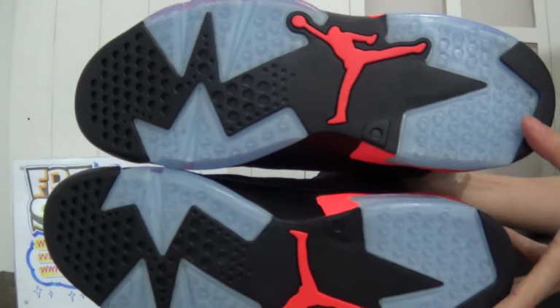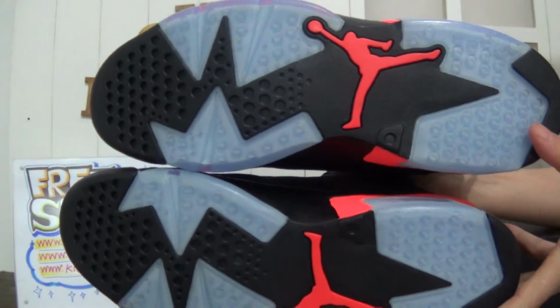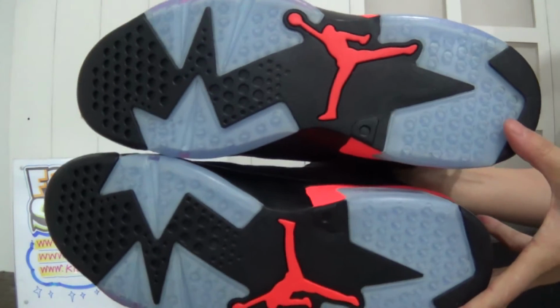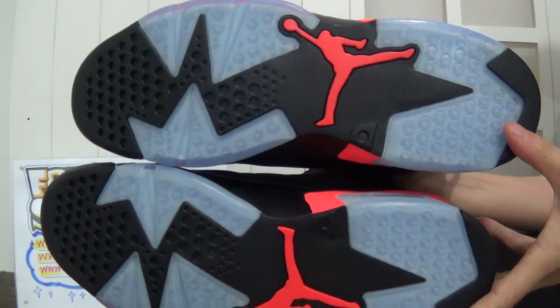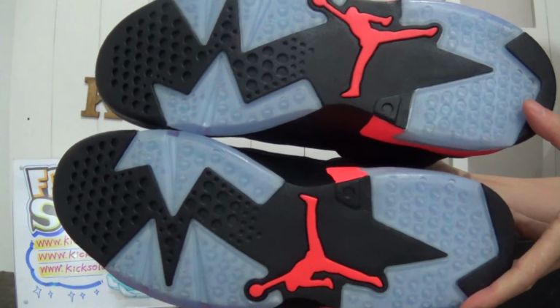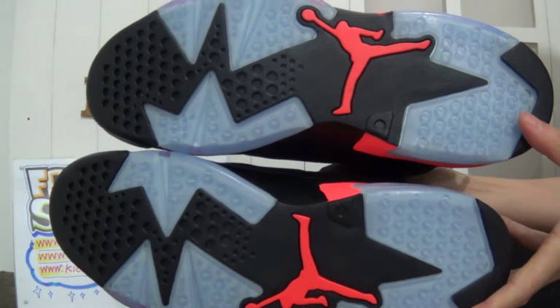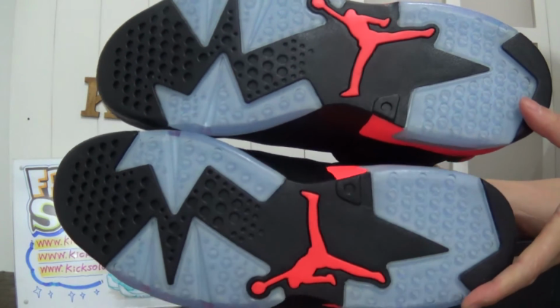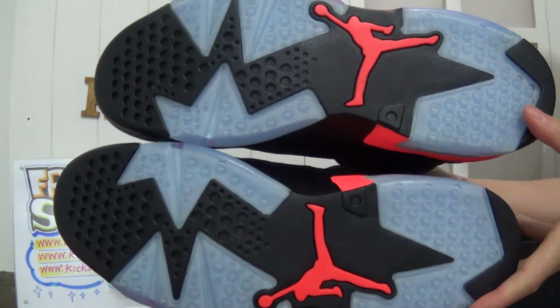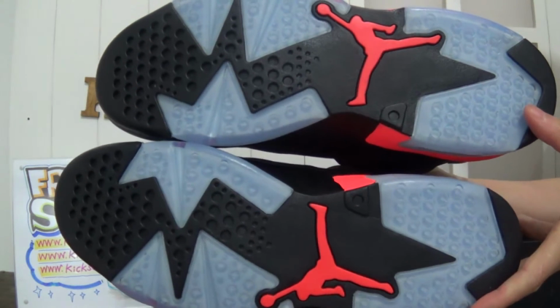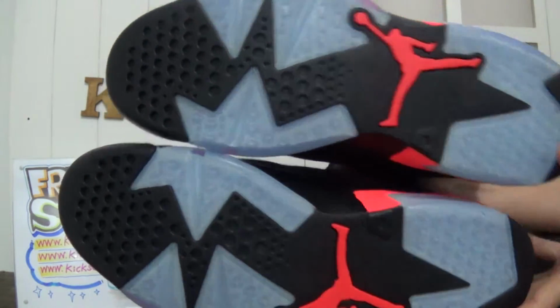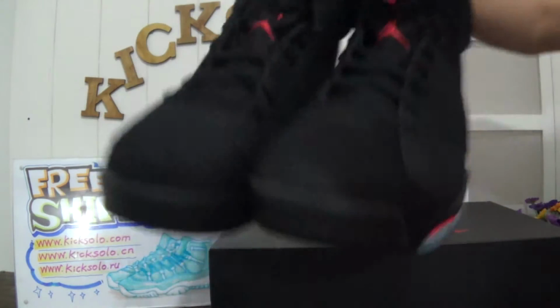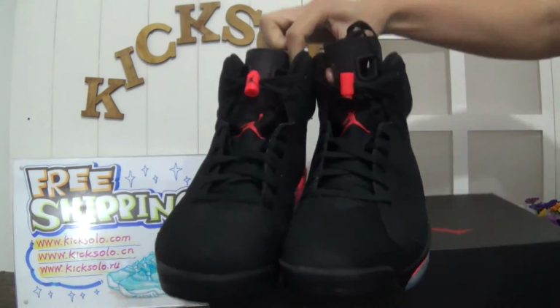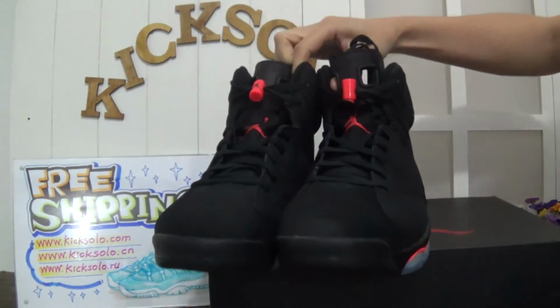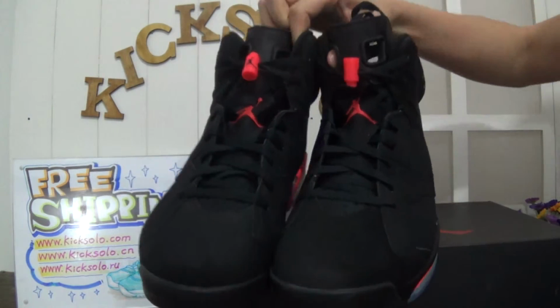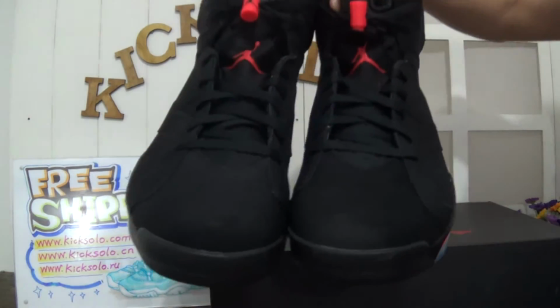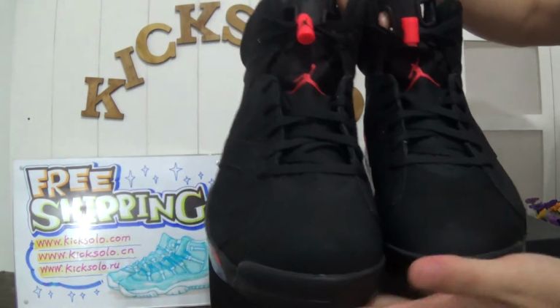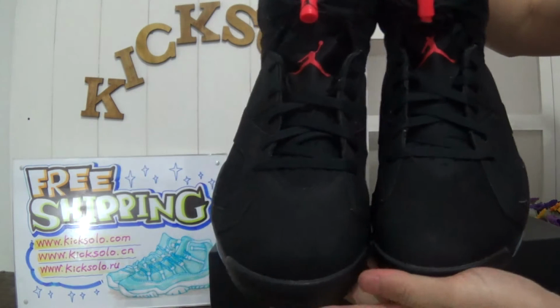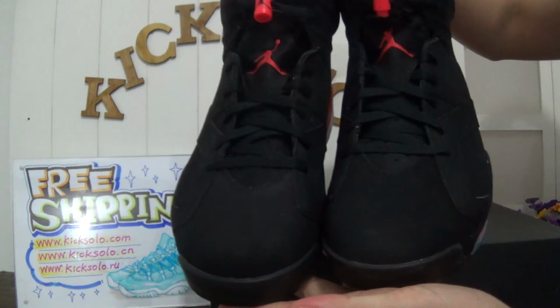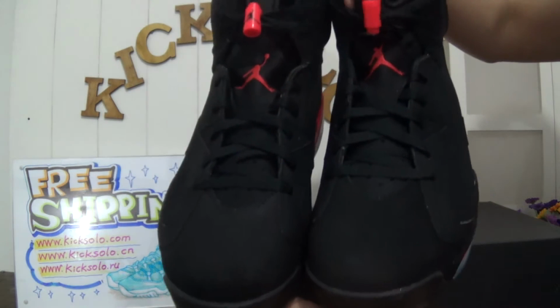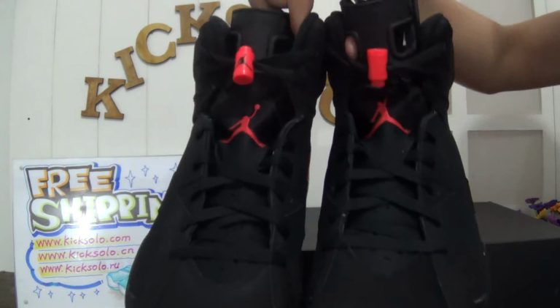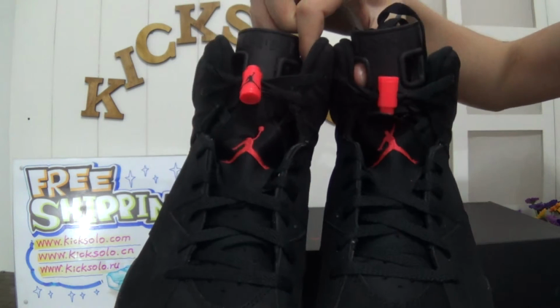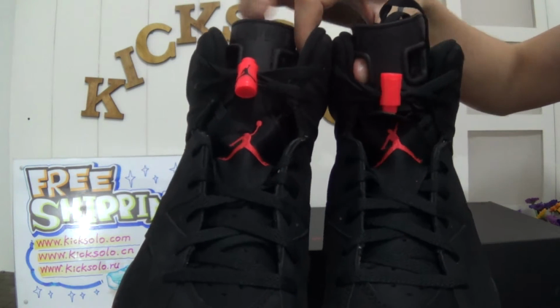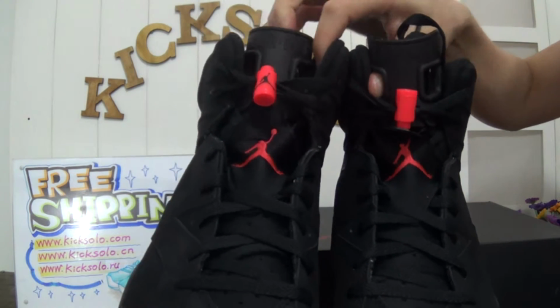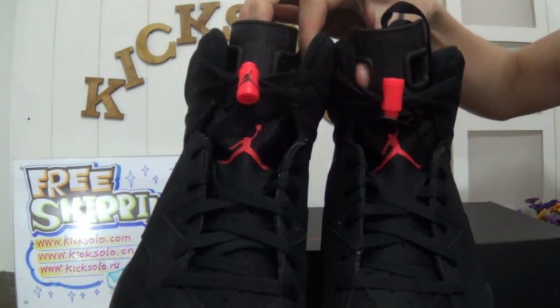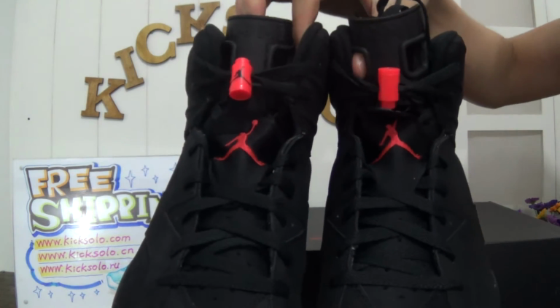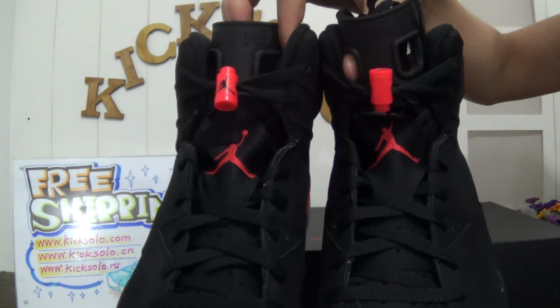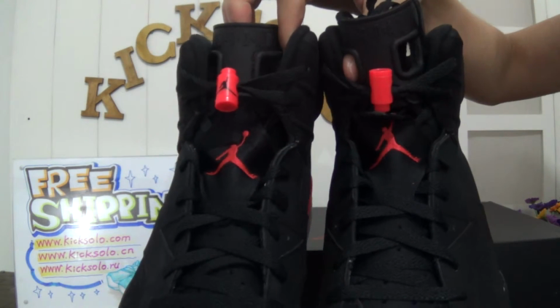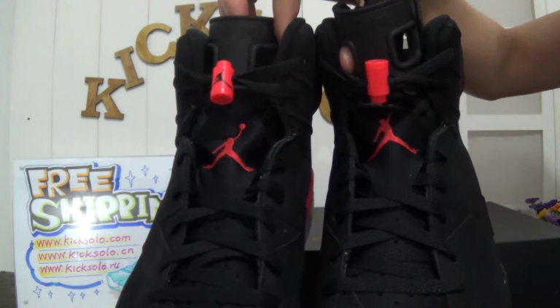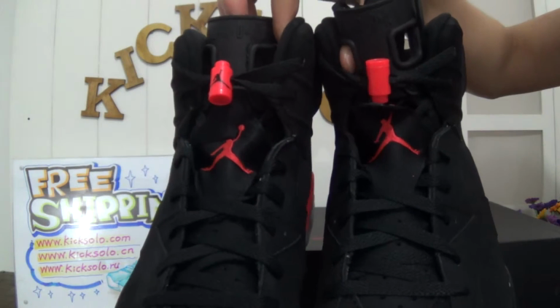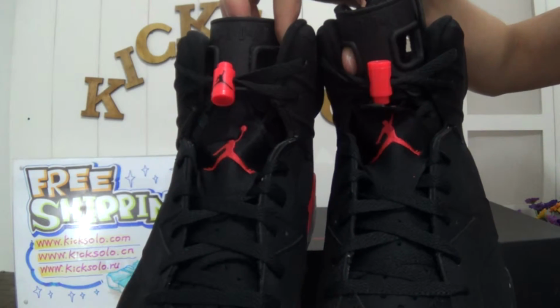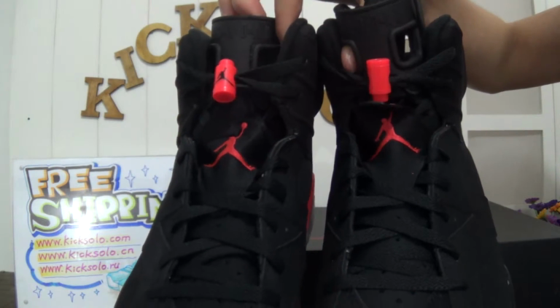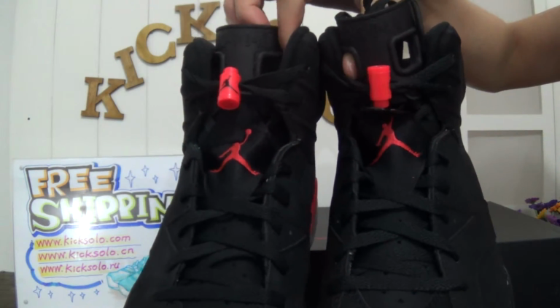Check the bottom again — very nice. Also, this pair of shoes will offer a very good wholesale price. Look at the shoe's tongue again — the Jumpman logo.